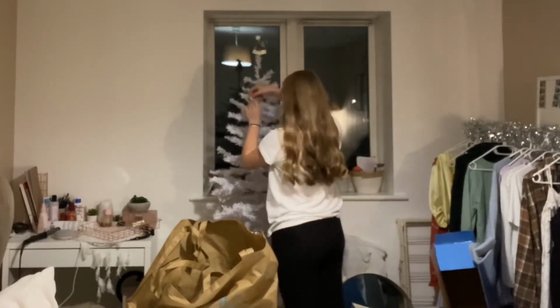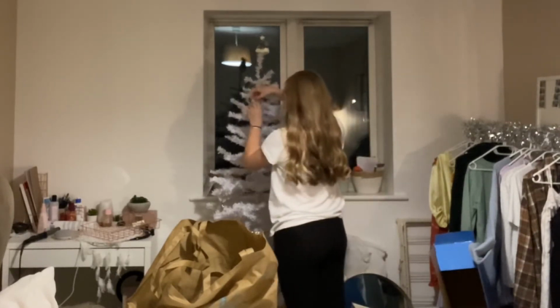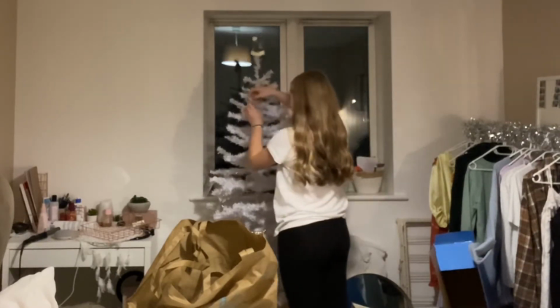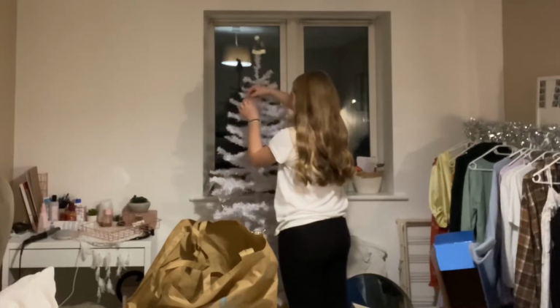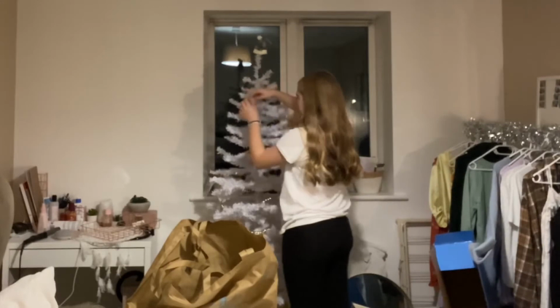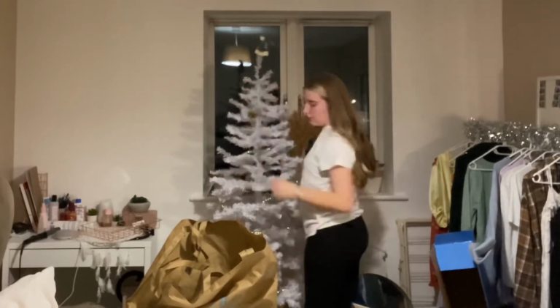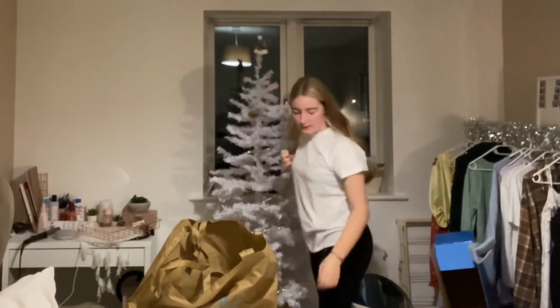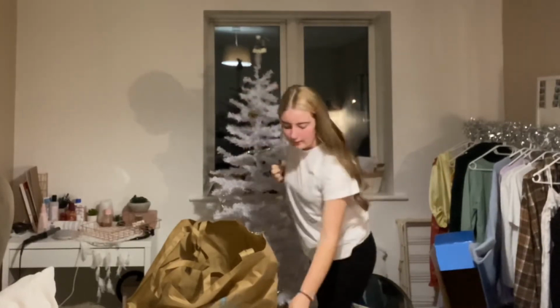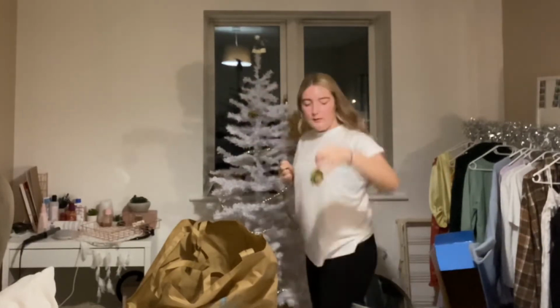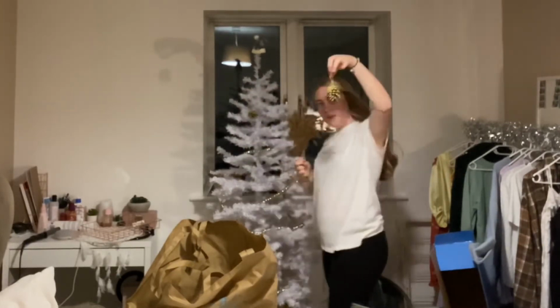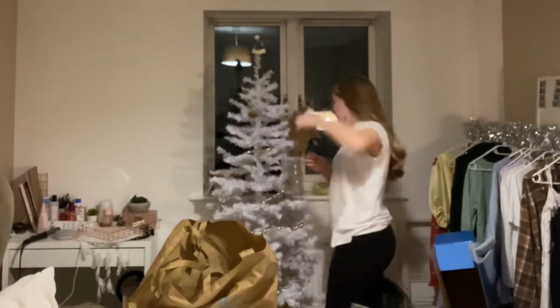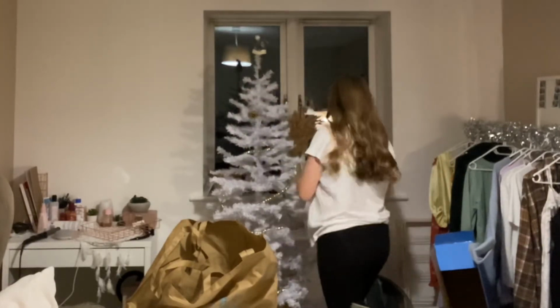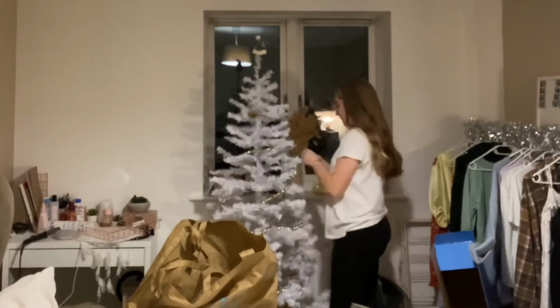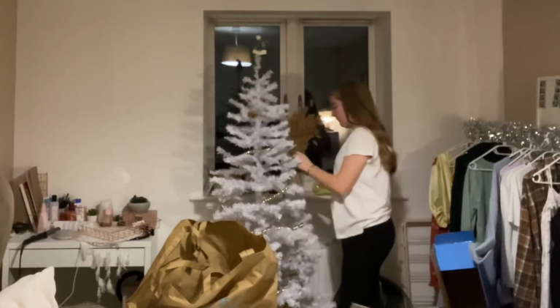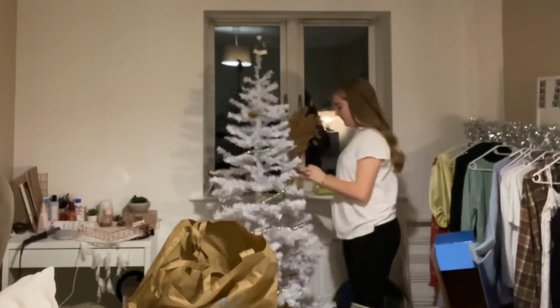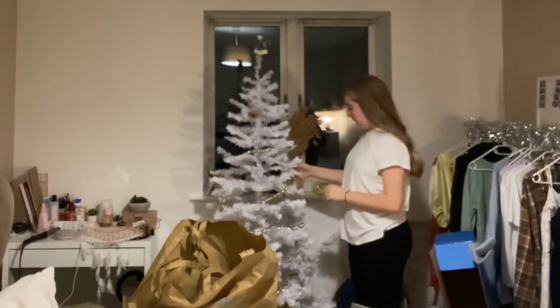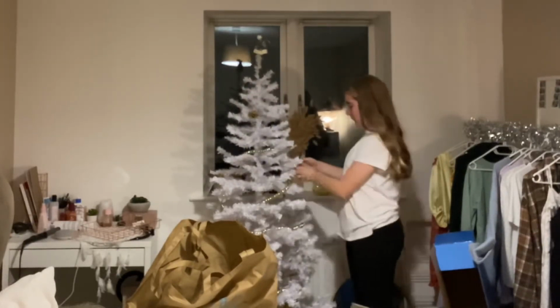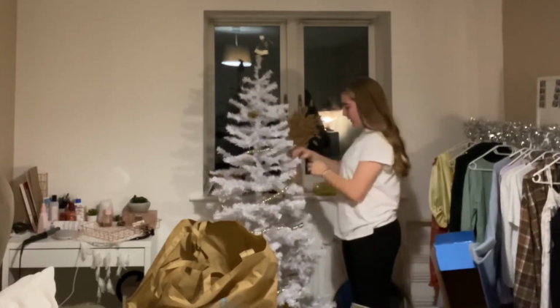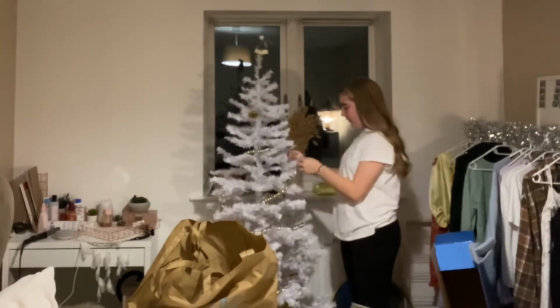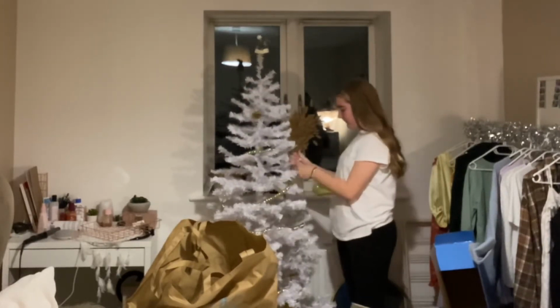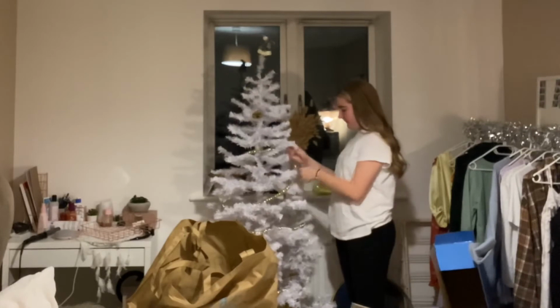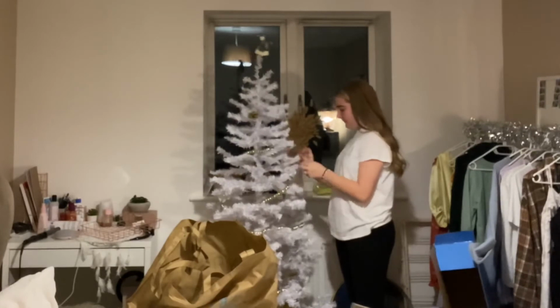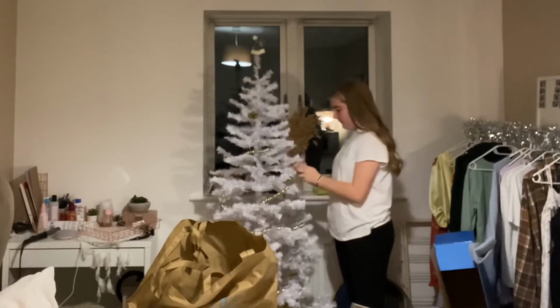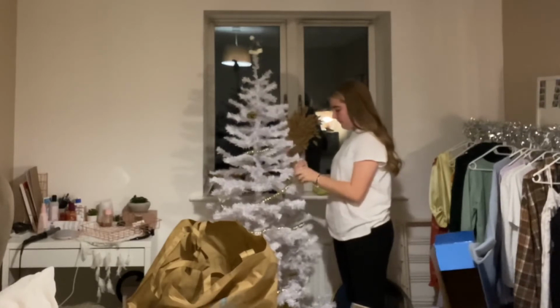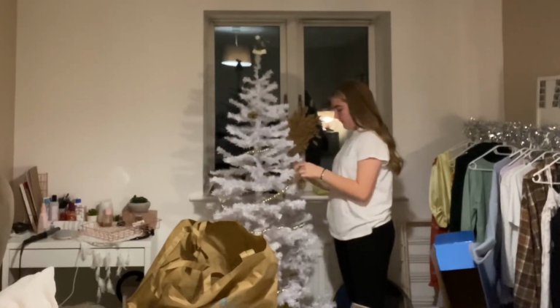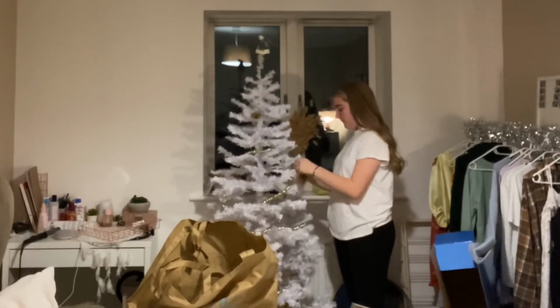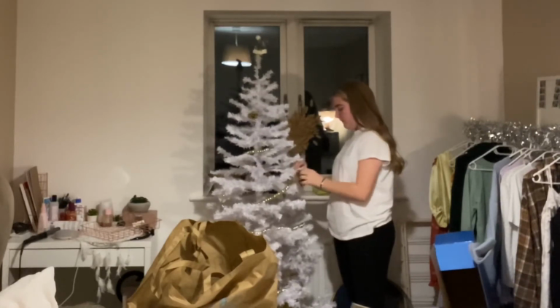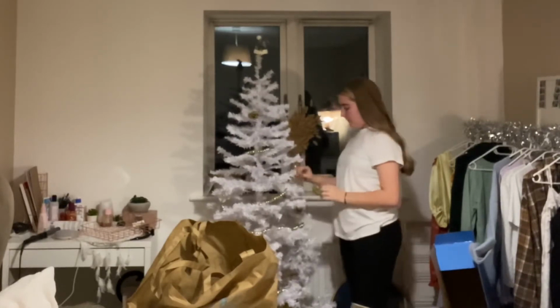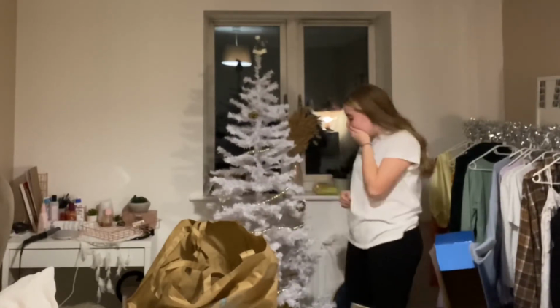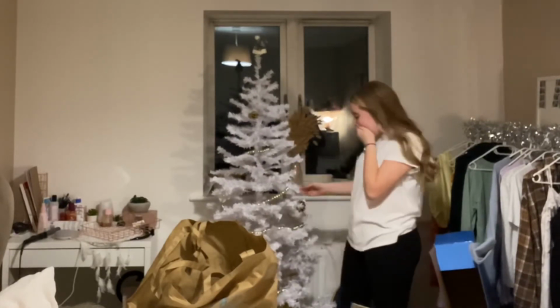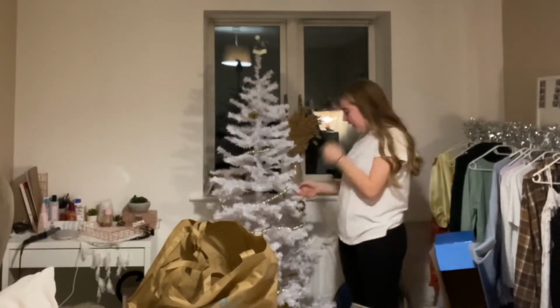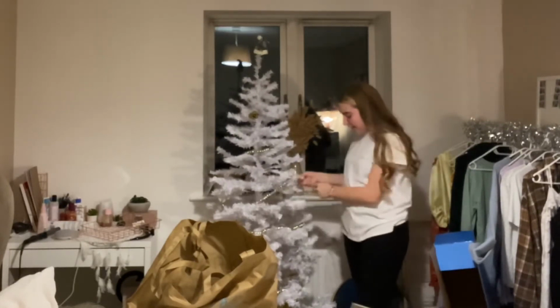I'm going to add my pine cones — these are £2.50 and it's a pack of 12, also from B&M. All of these are from B&M. Oh my gosh!